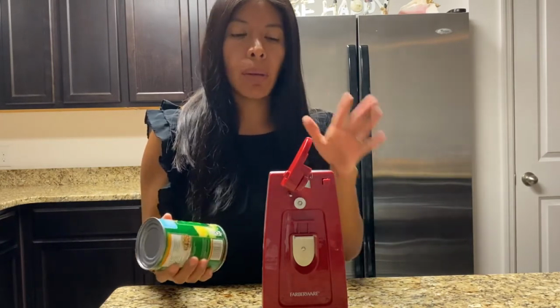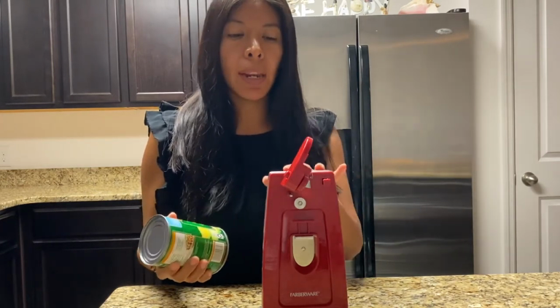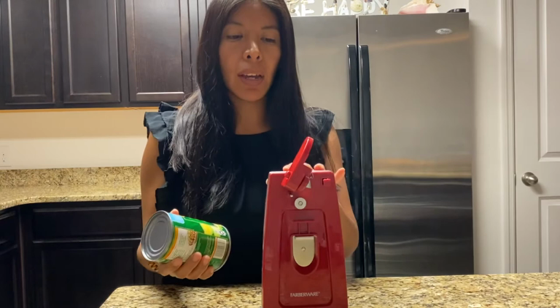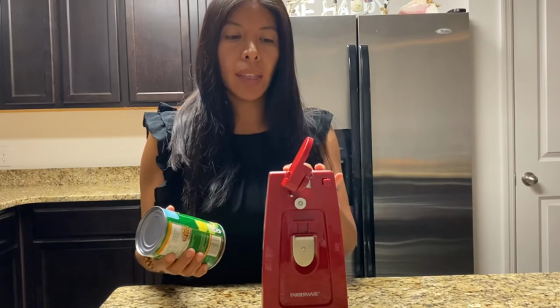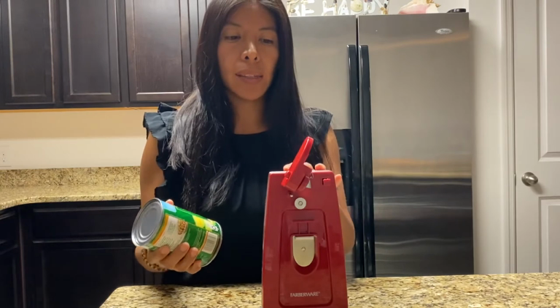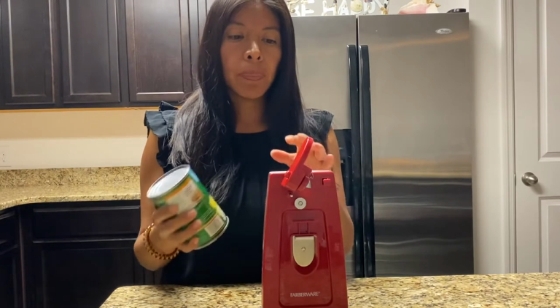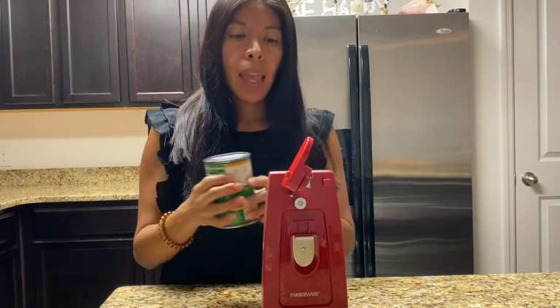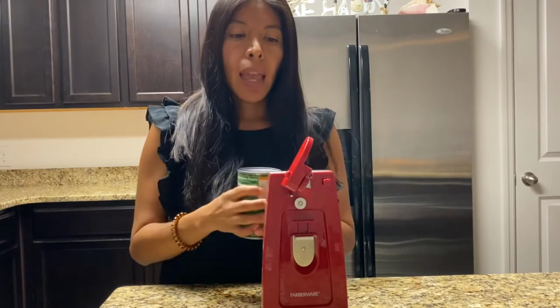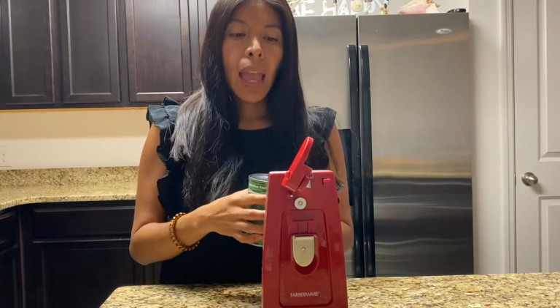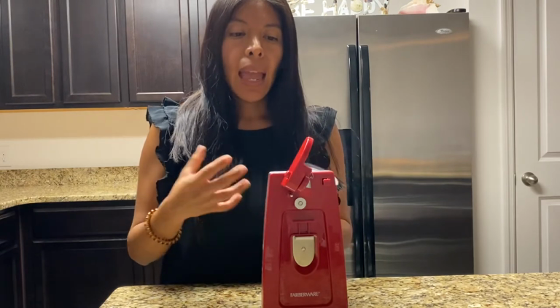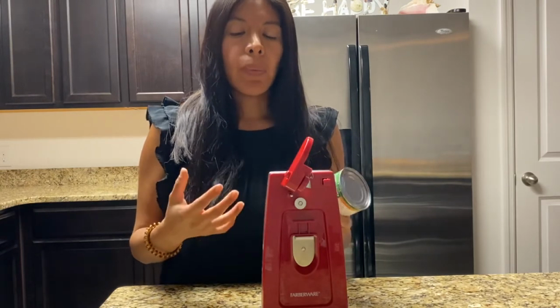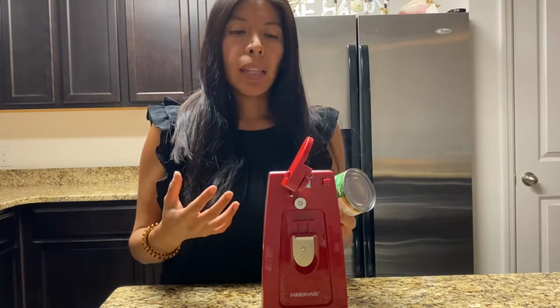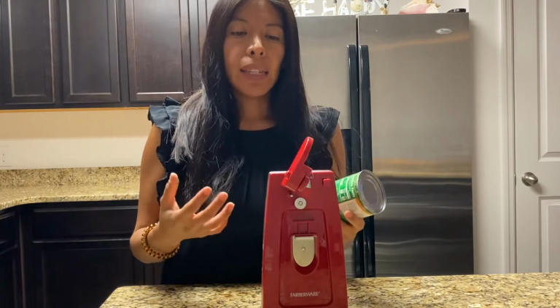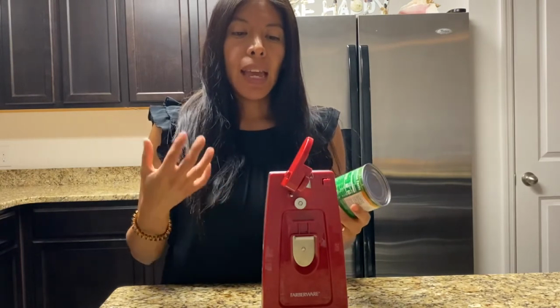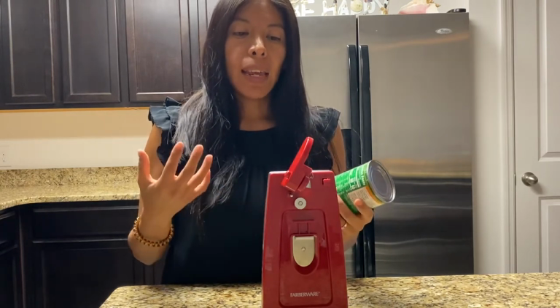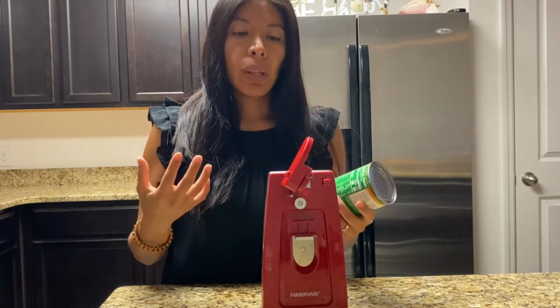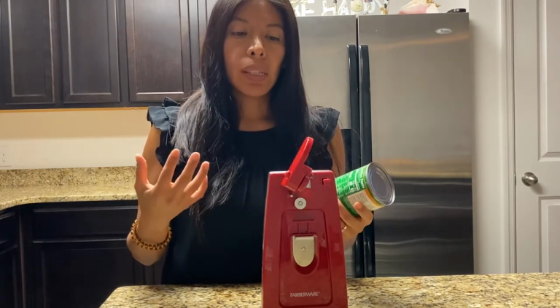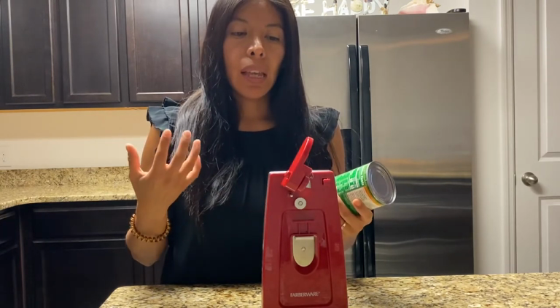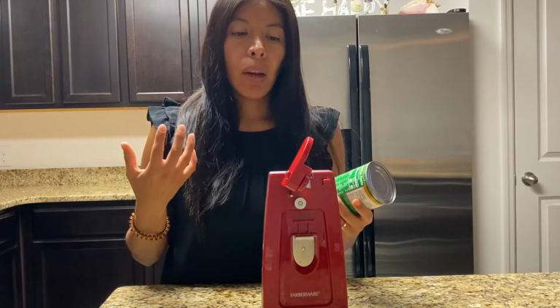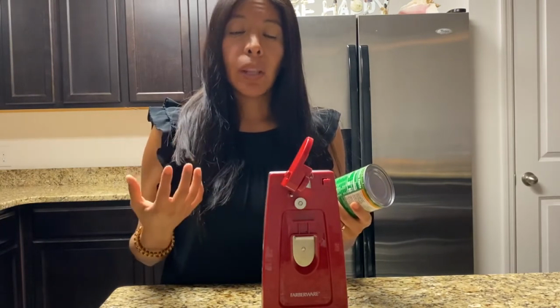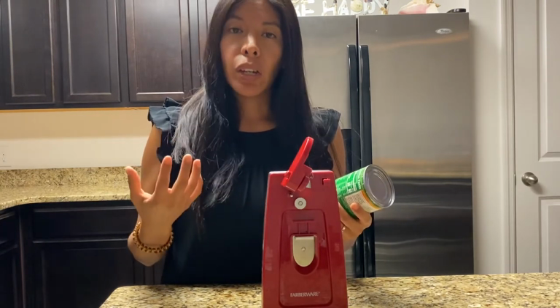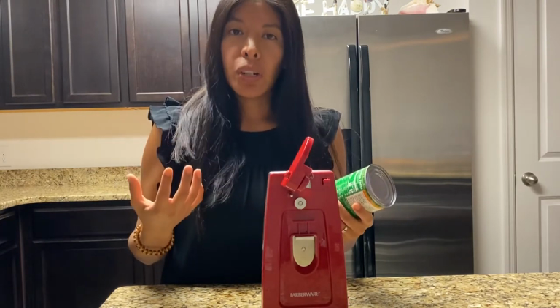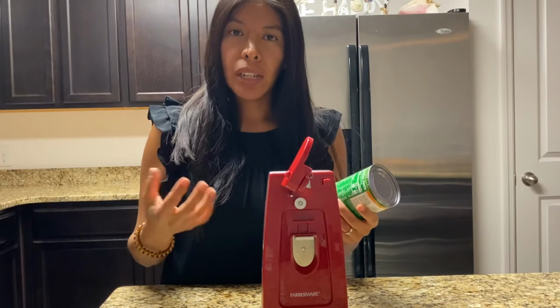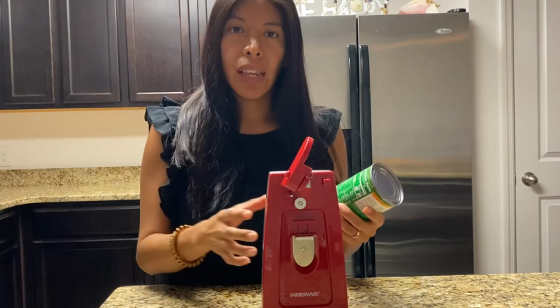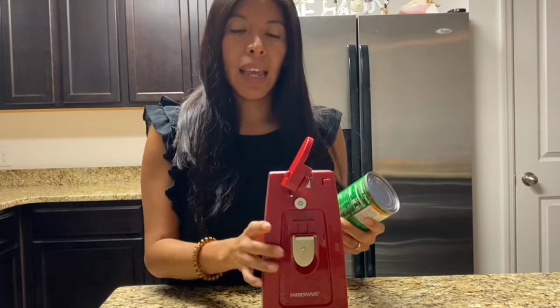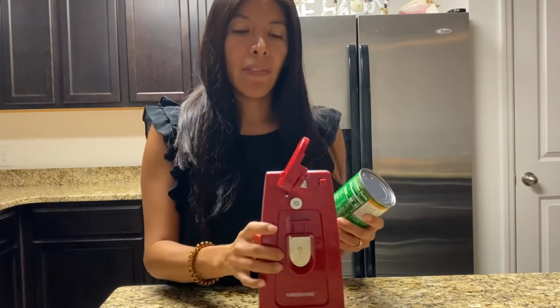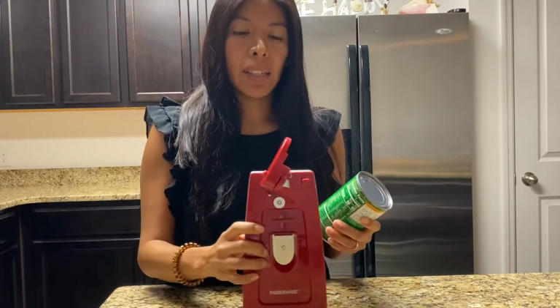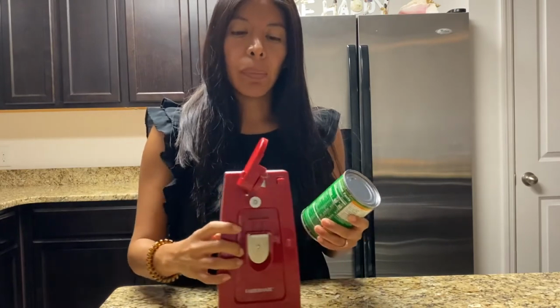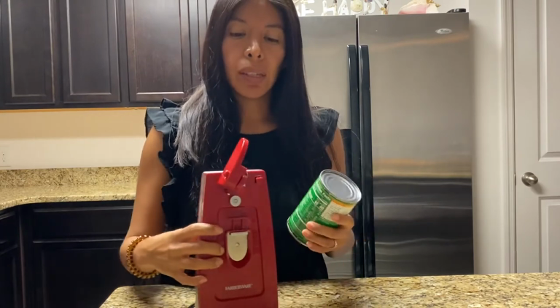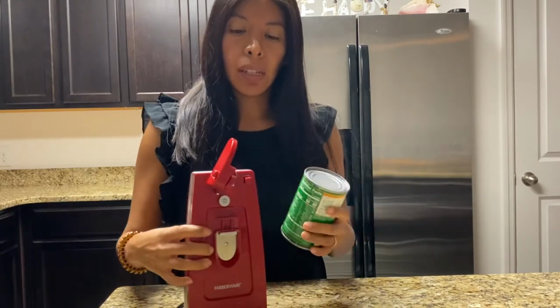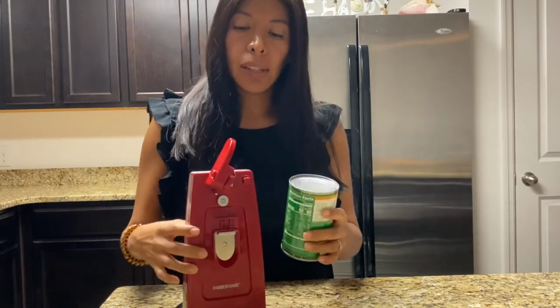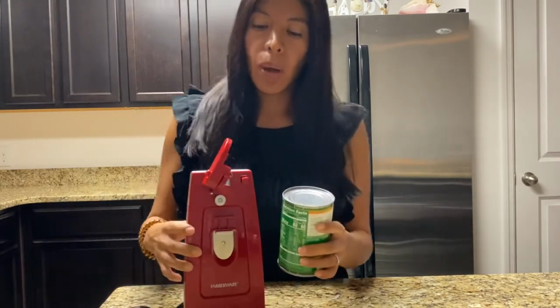So I went and I got this and I realized that it was a really good purchase and I feel it's something that's going to last a while.